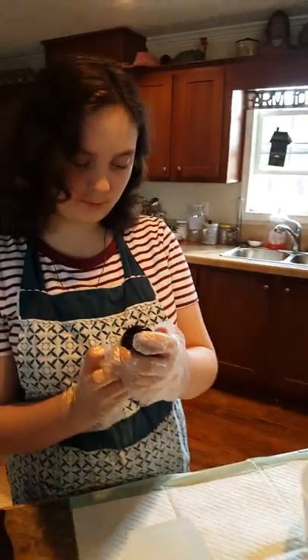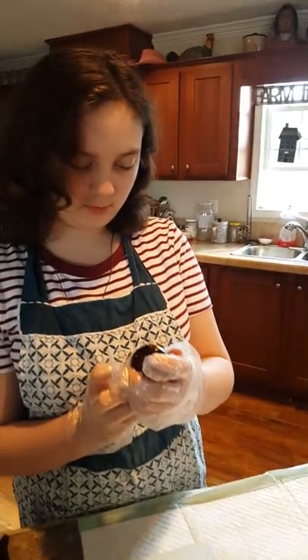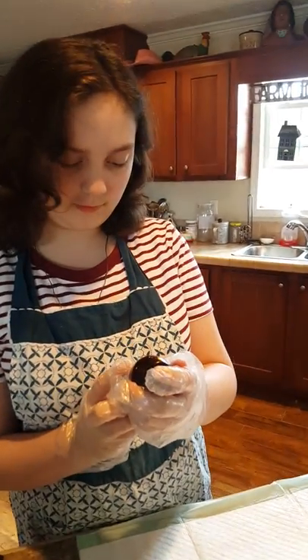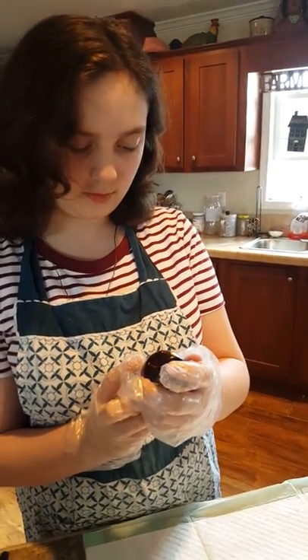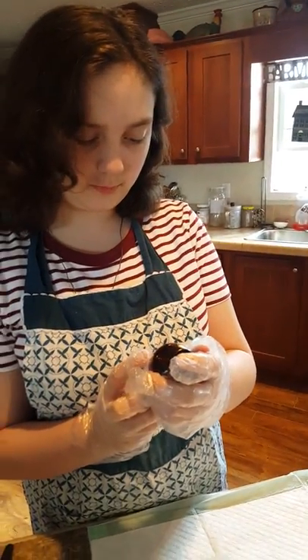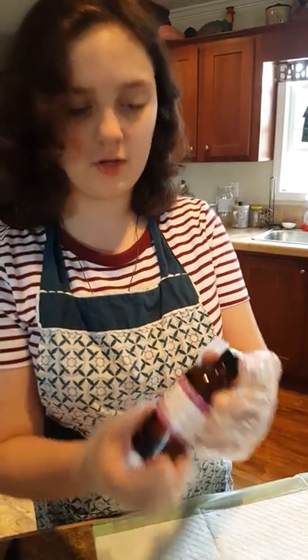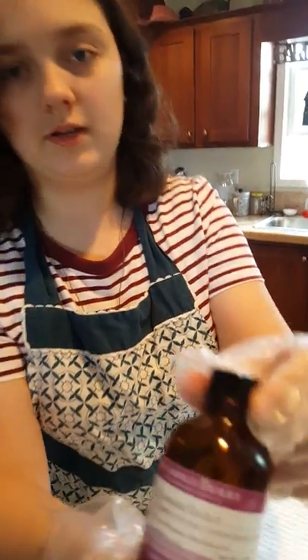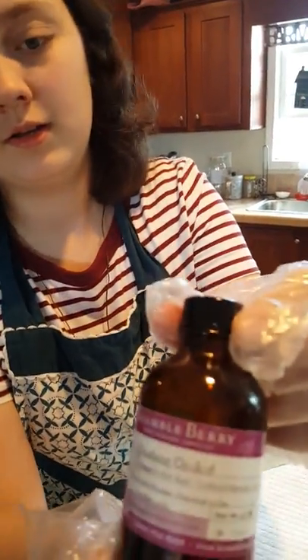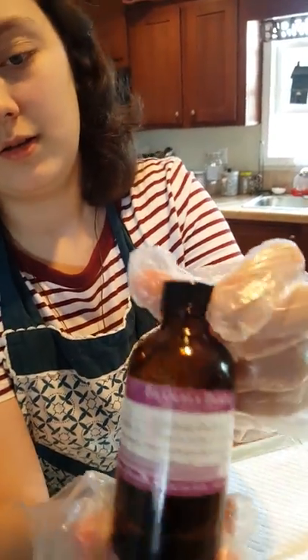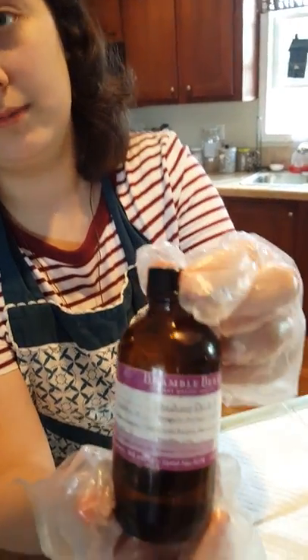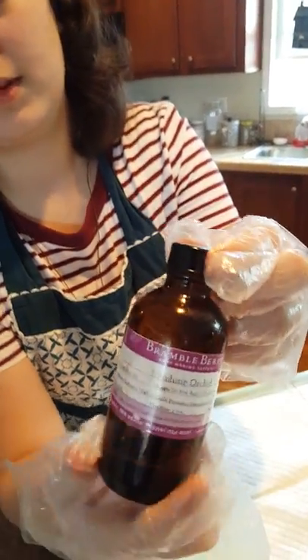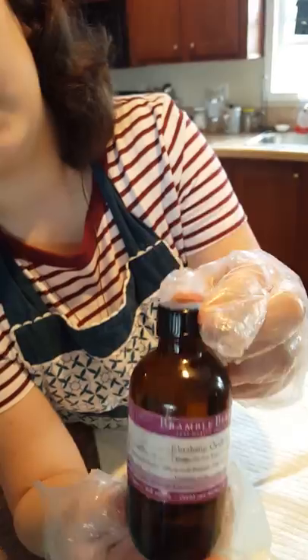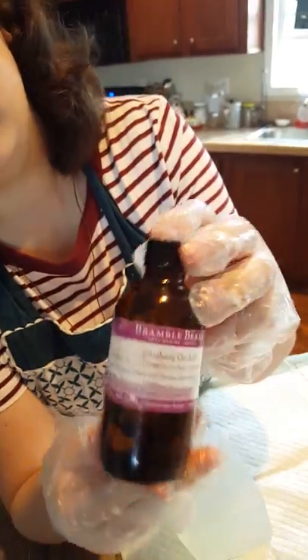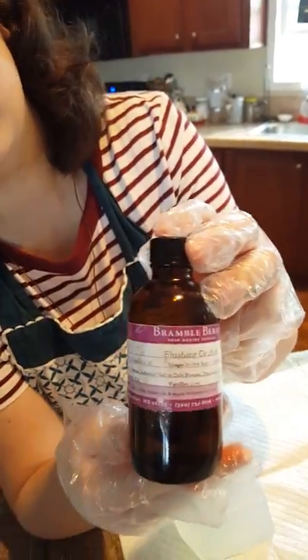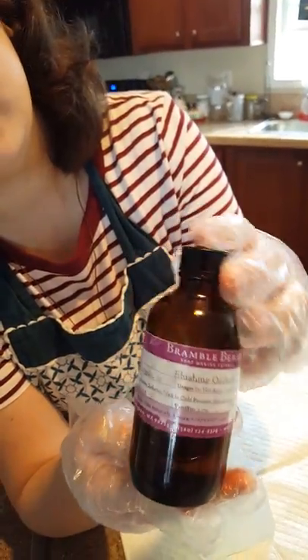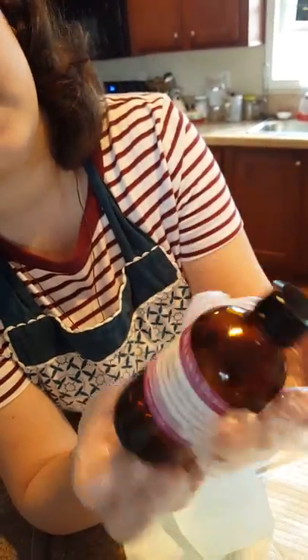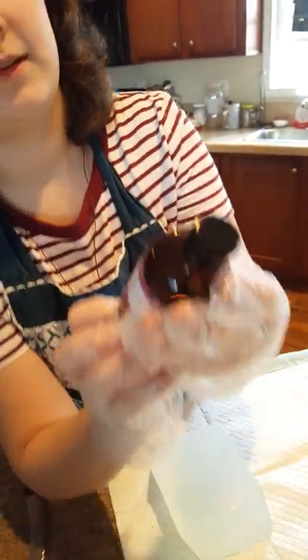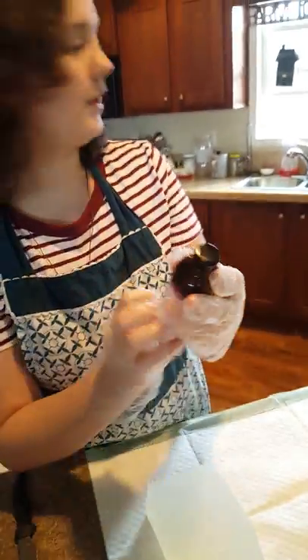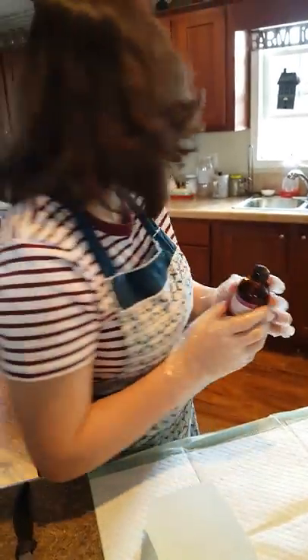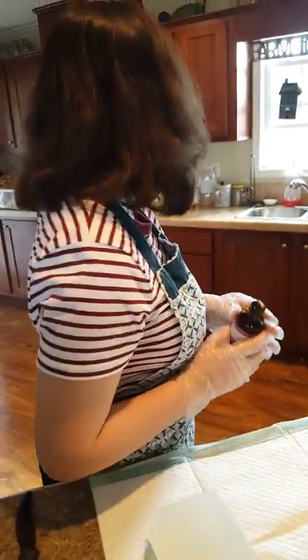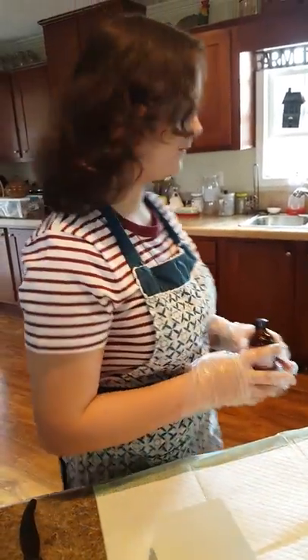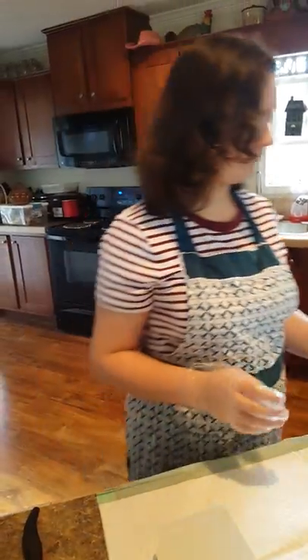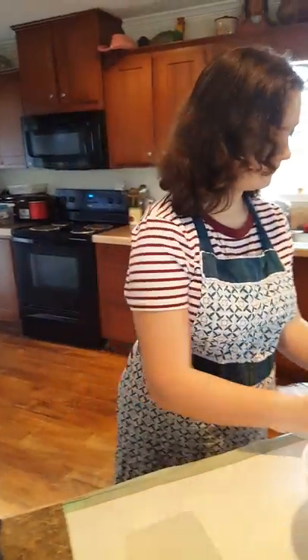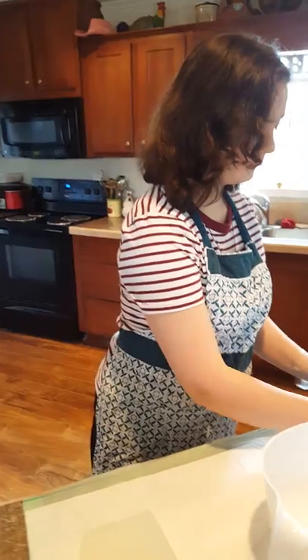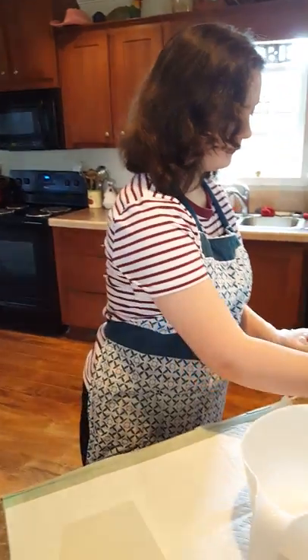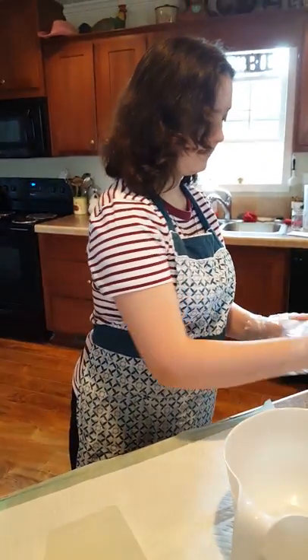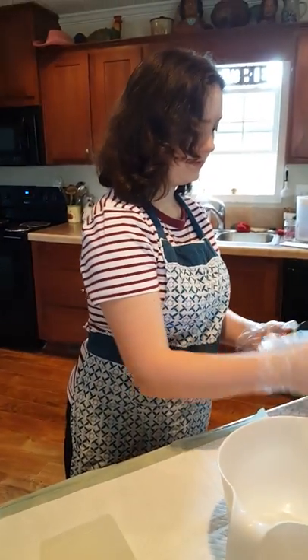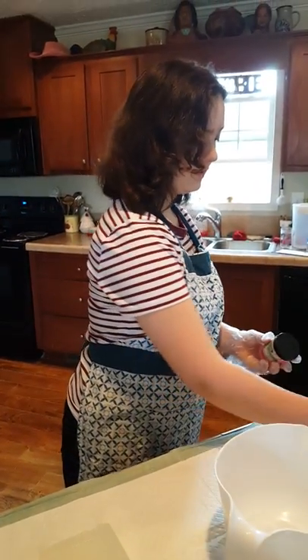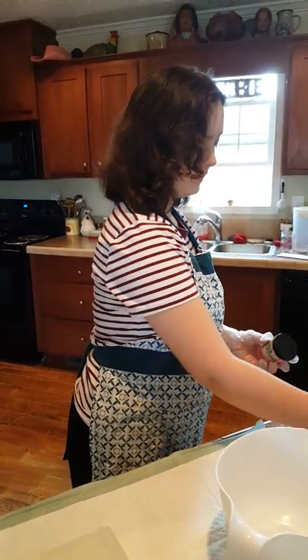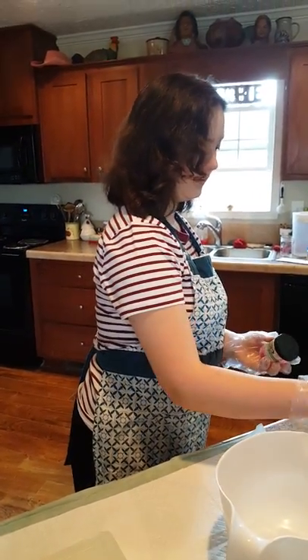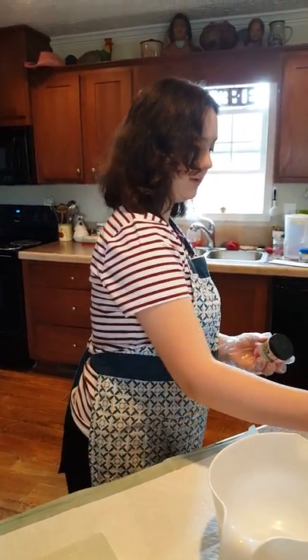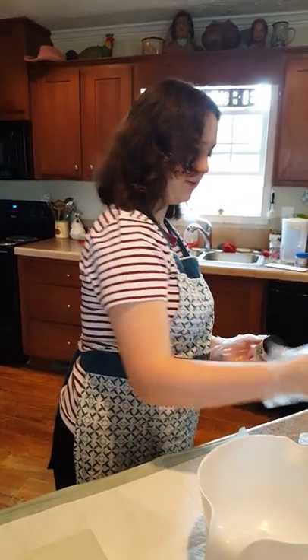I'm going to be using this scent called Blushing Orchid. The writing kind of faded away. It smells really nice. We get that from Bramble Berry.